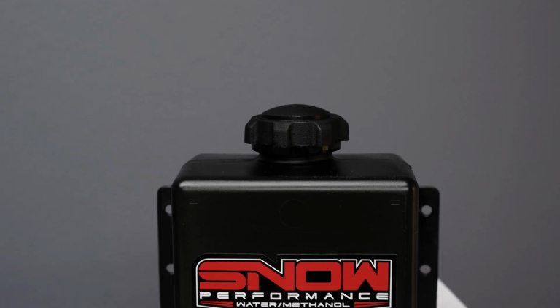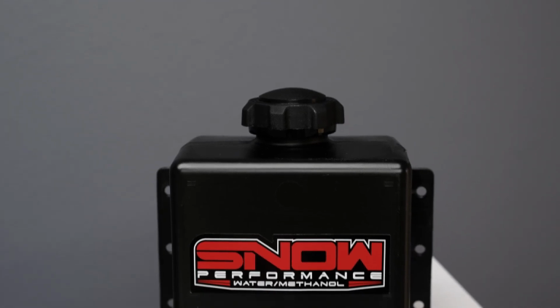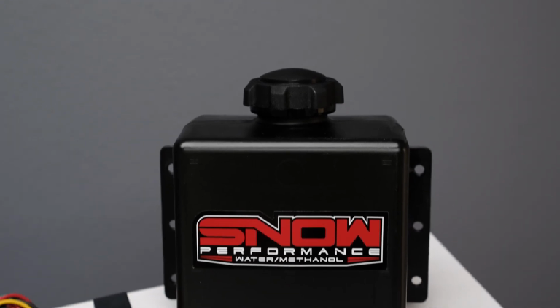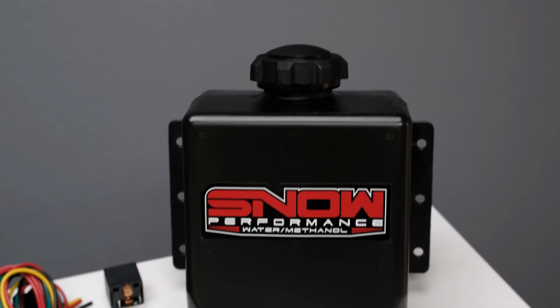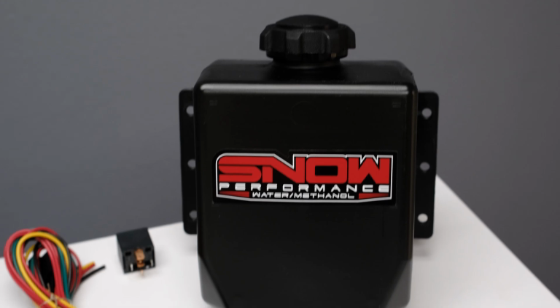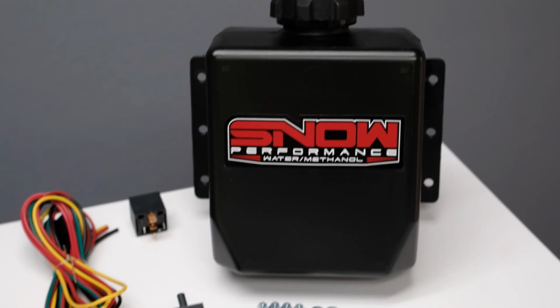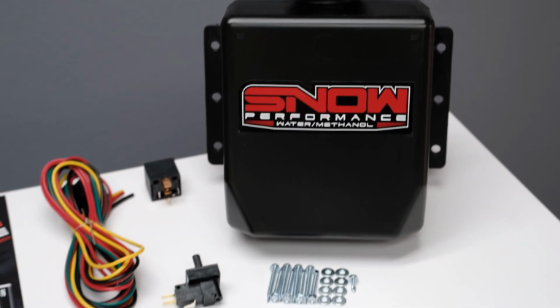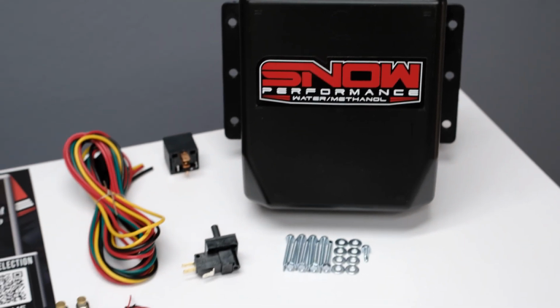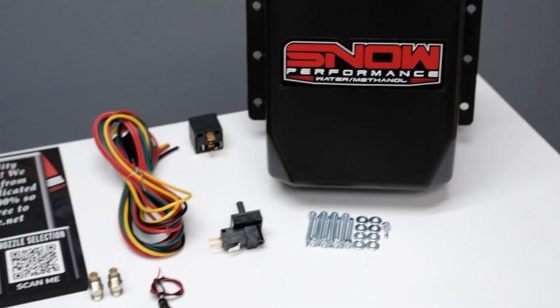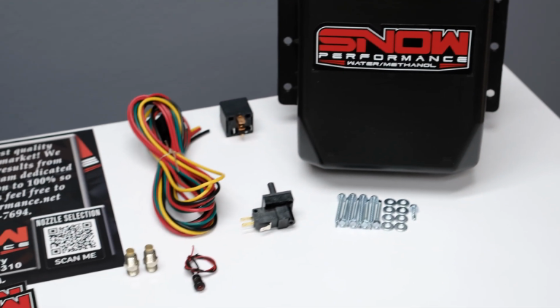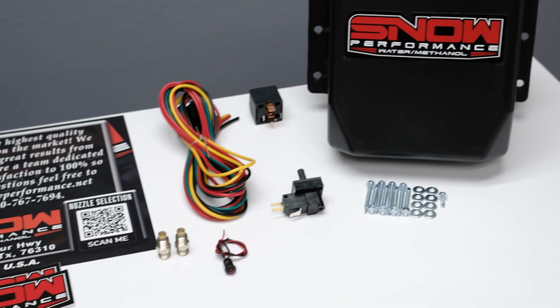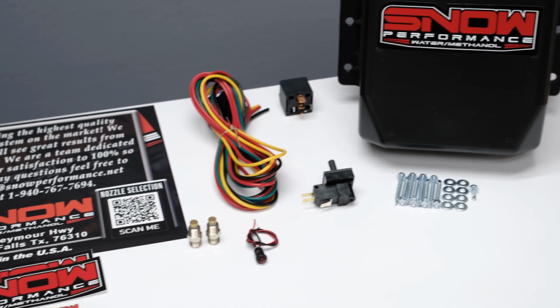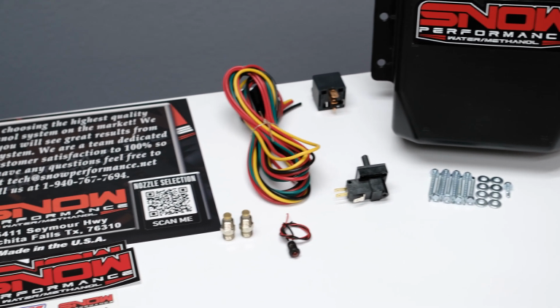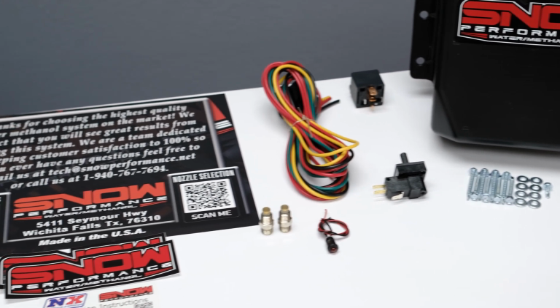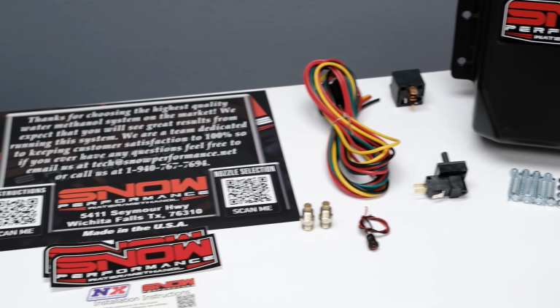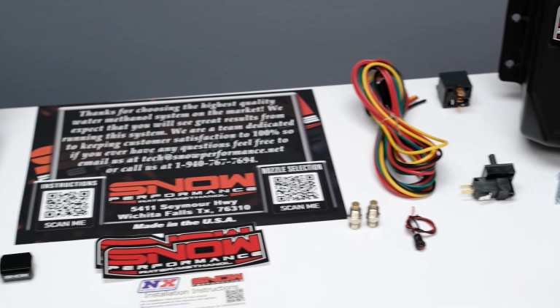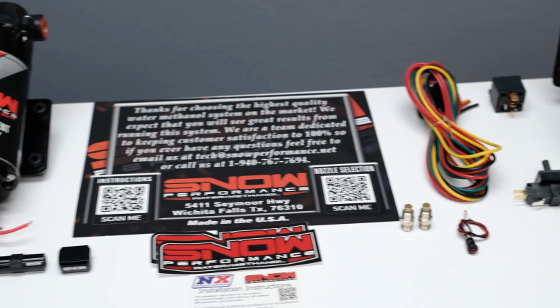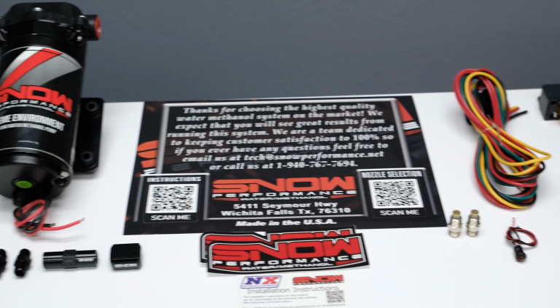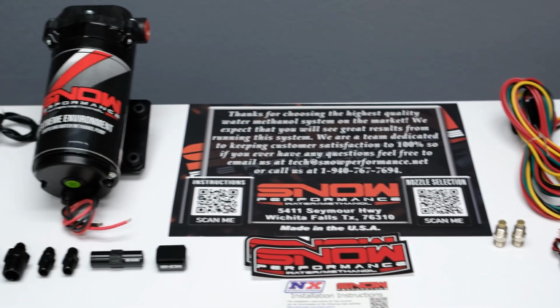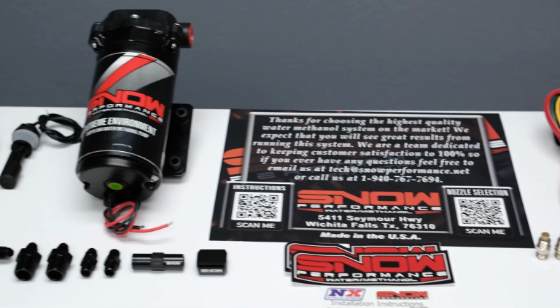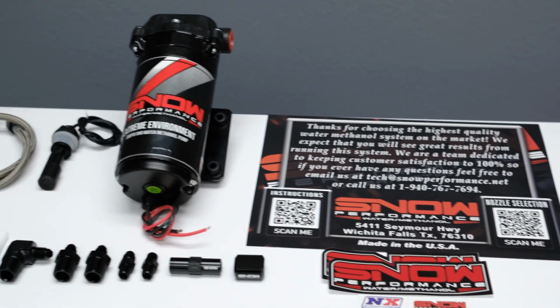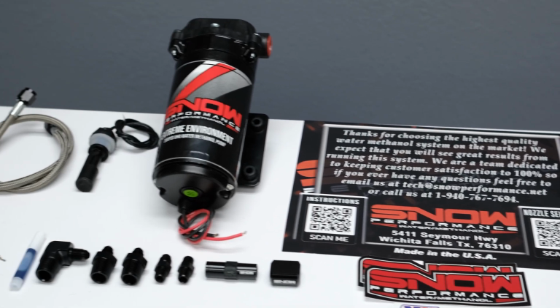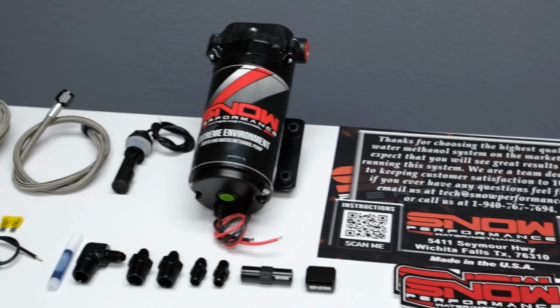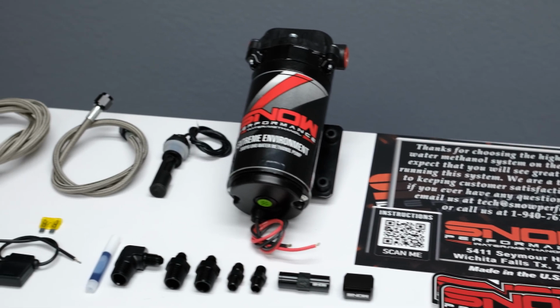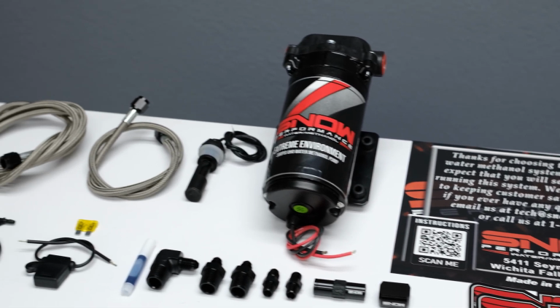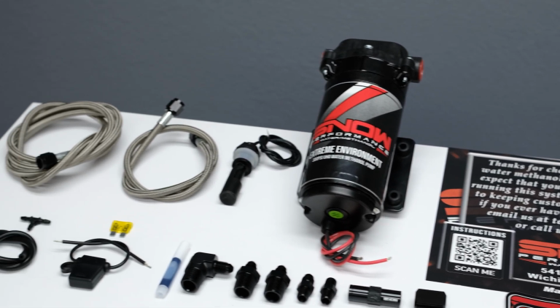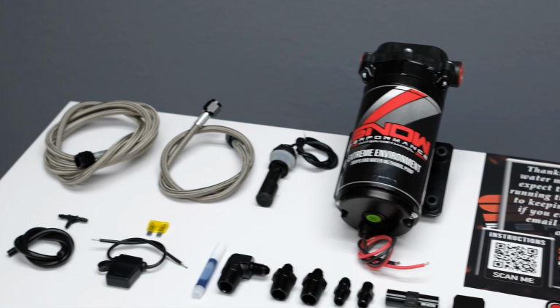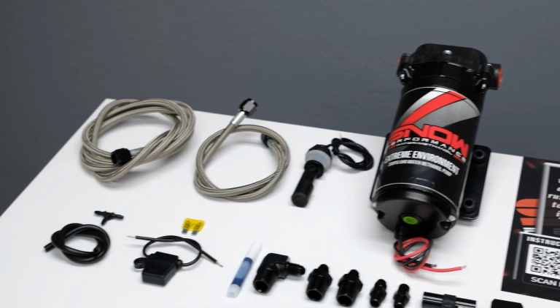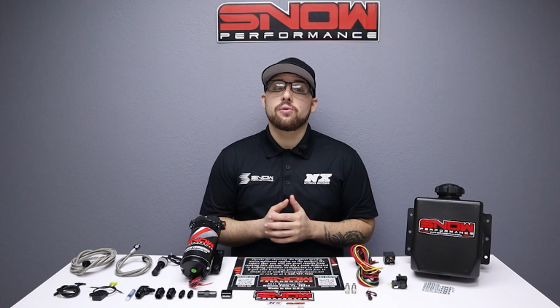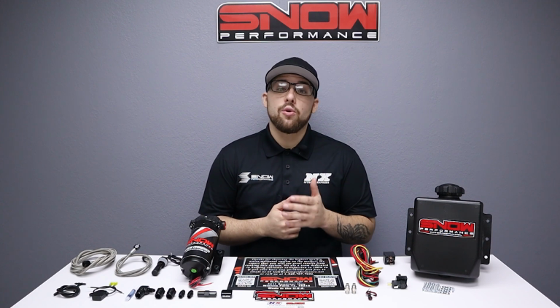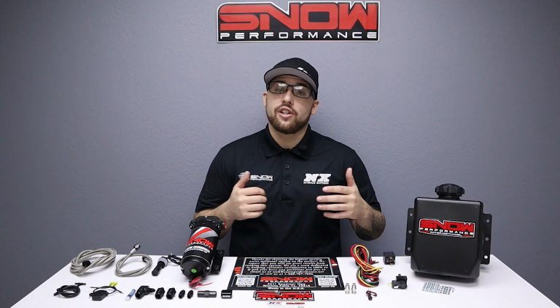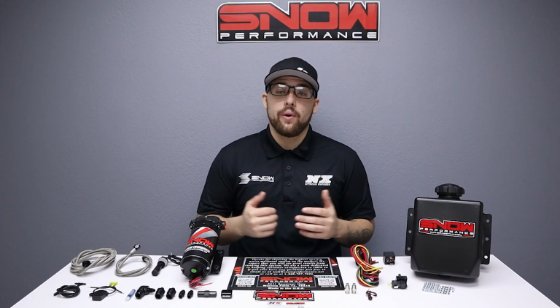The Stage 1 Boost Cooler water methanol injection system is available for all forced induction applications. The system uses an adjustable boost switch to inject a fixed amount of water methanol into the system until your boost goes below the switch set point.